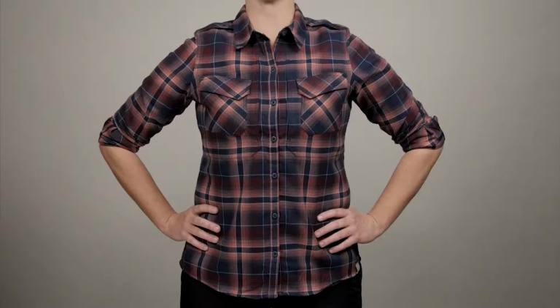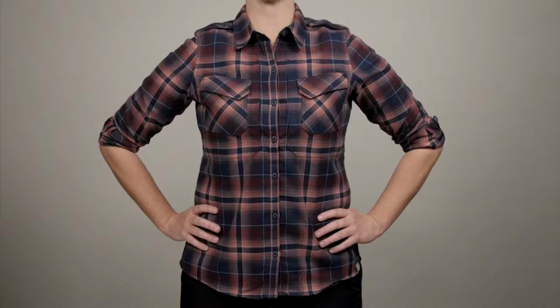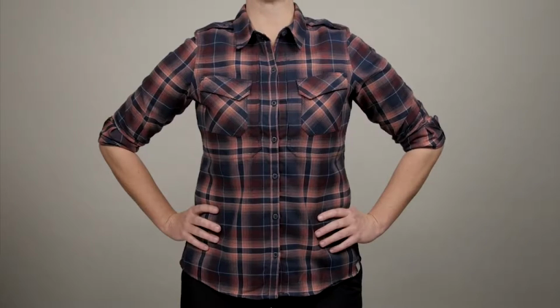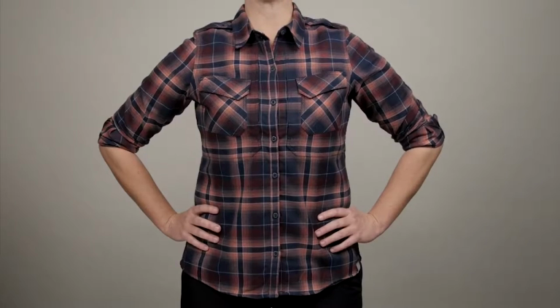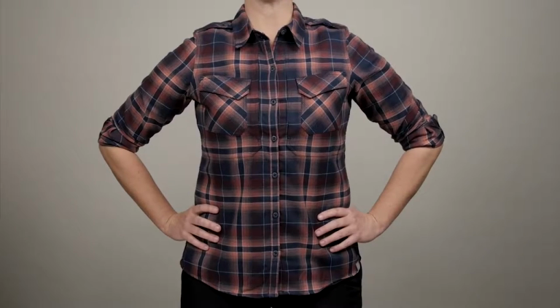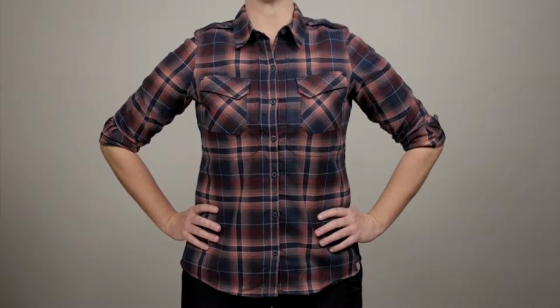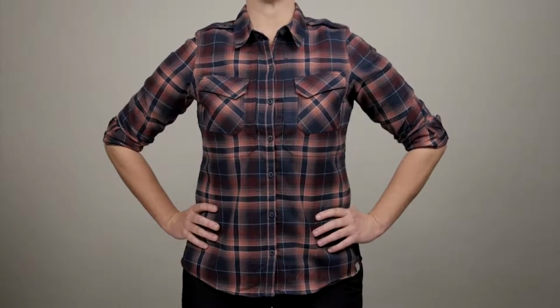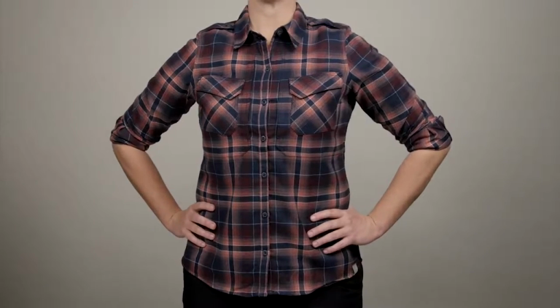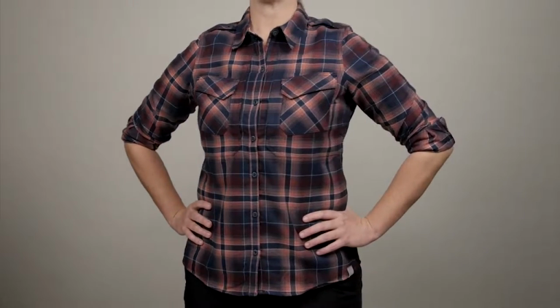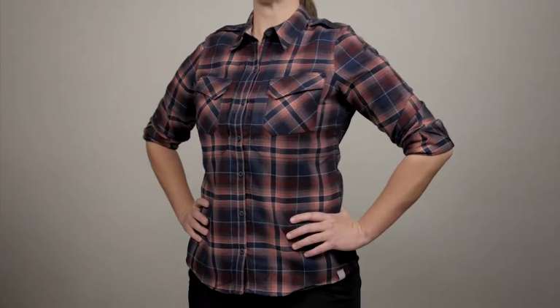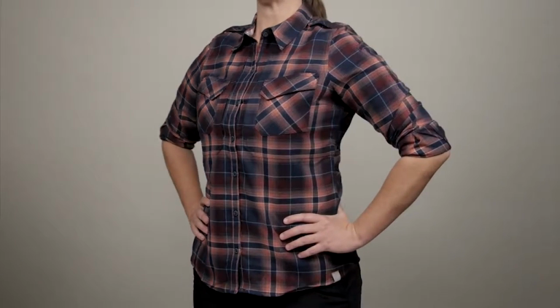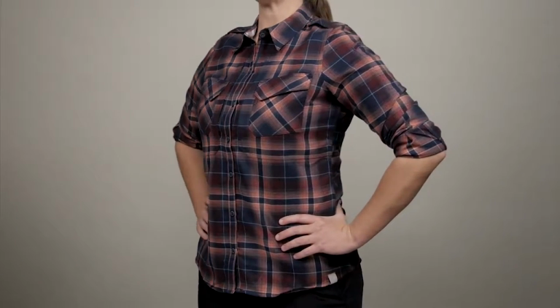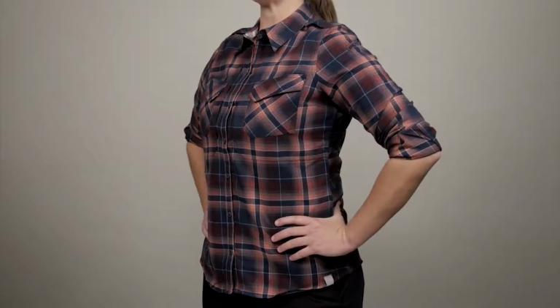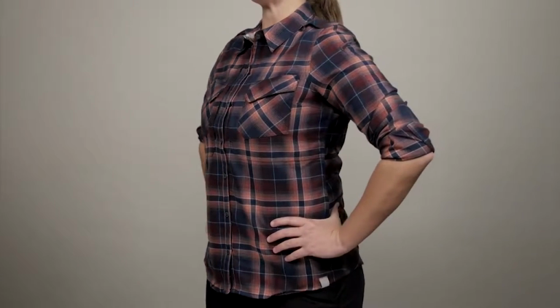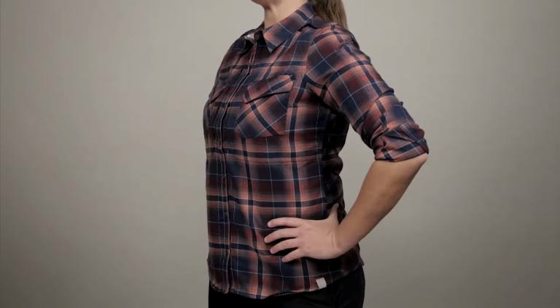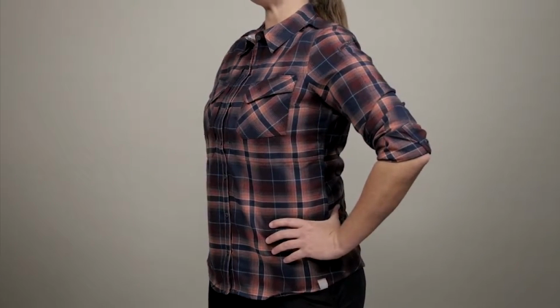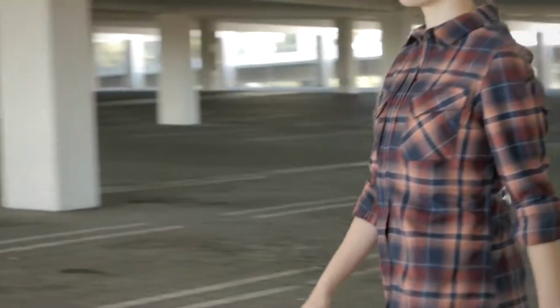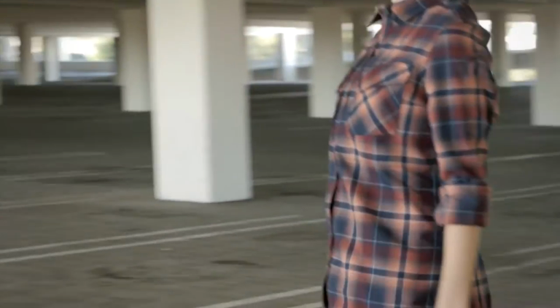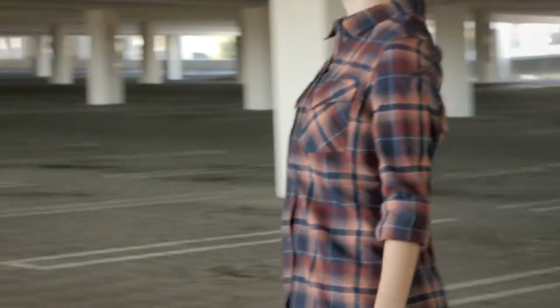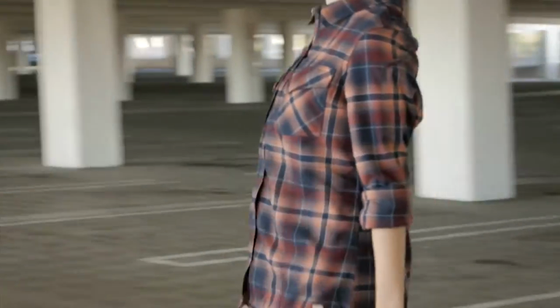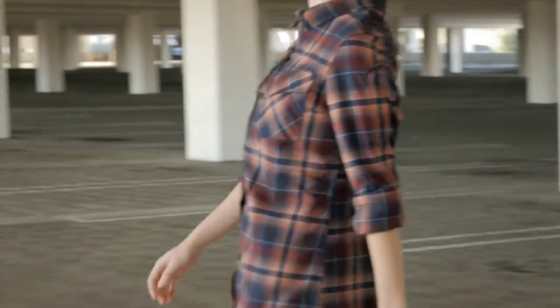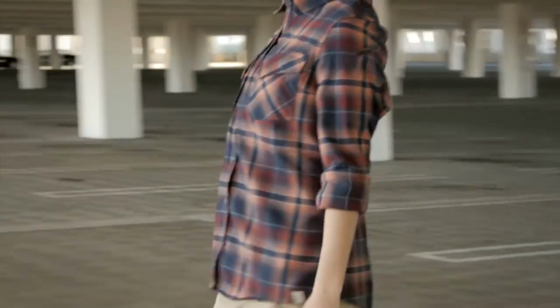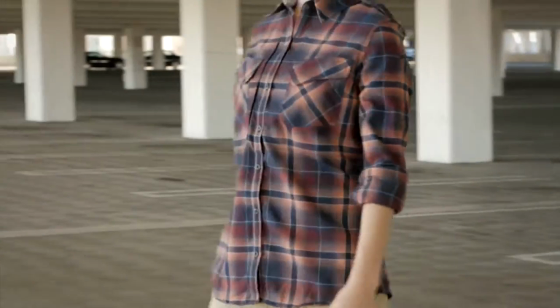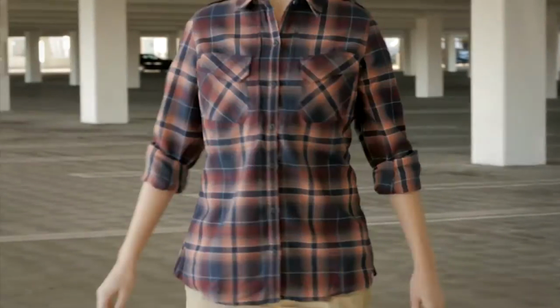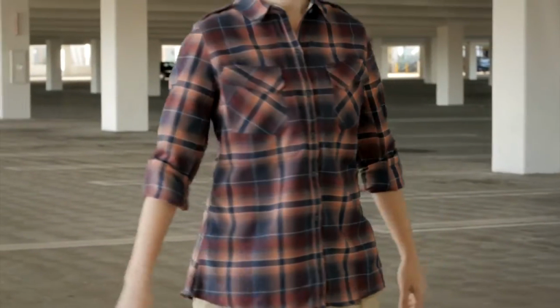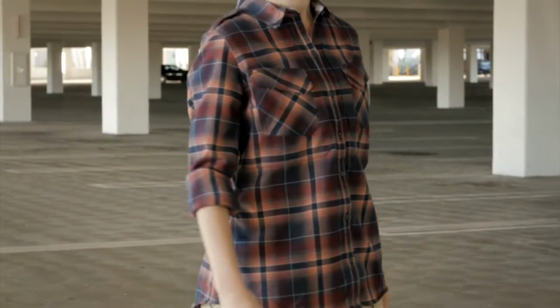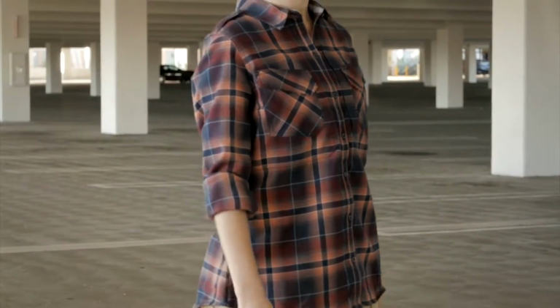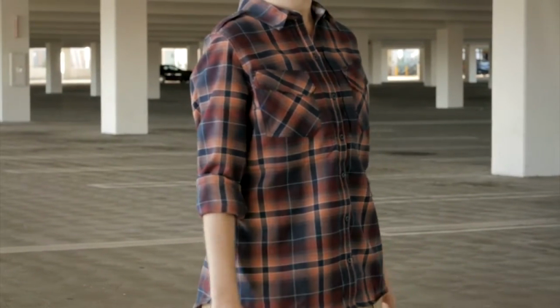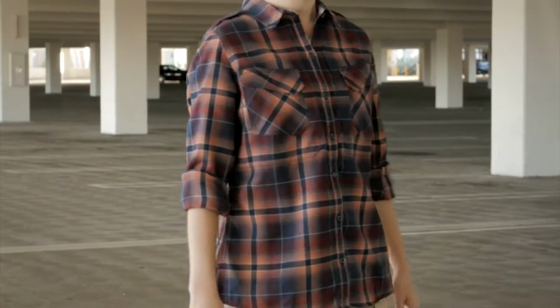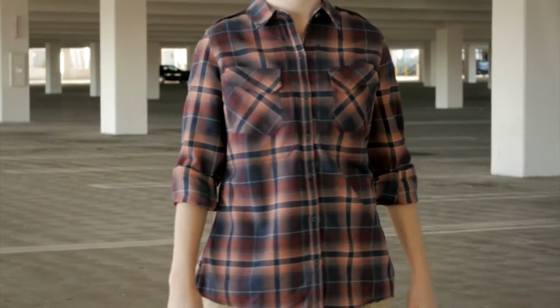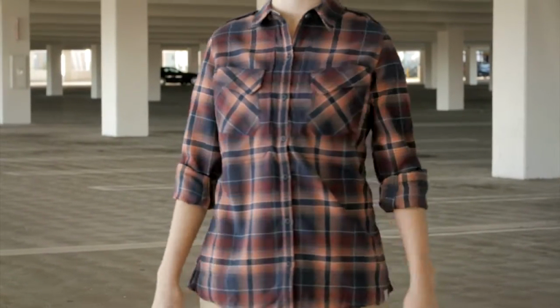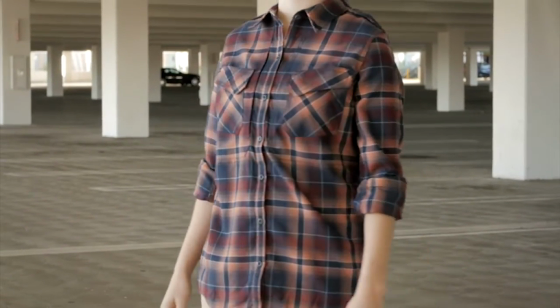The 5.11 Woman's Heartbreaker Flannel Shirt is our first flannel shirt for women and is the perfect blend between tactical functionality and feminine casual styling.